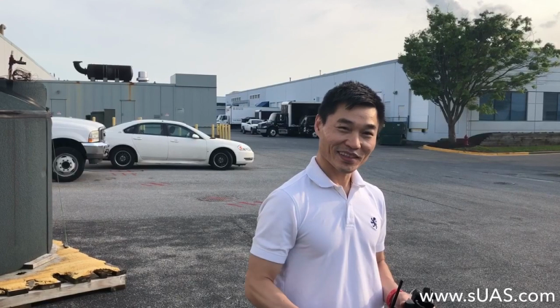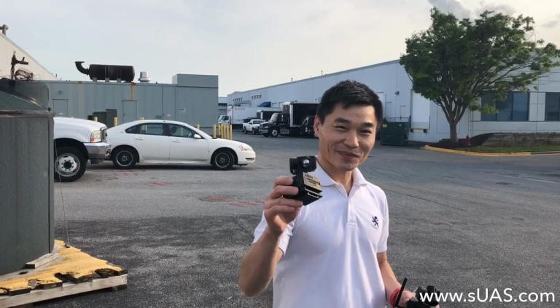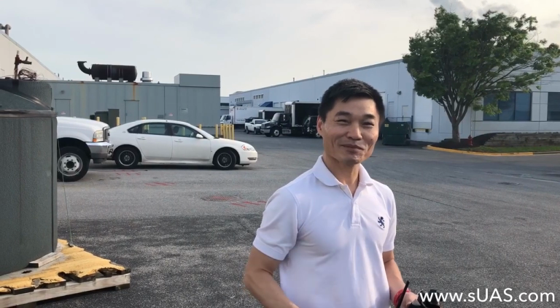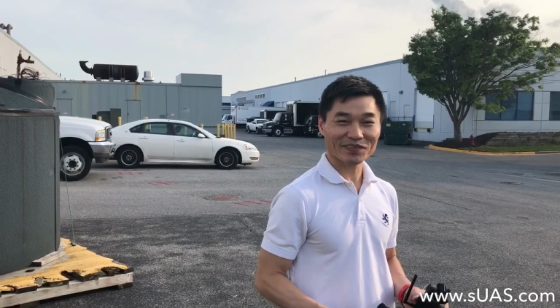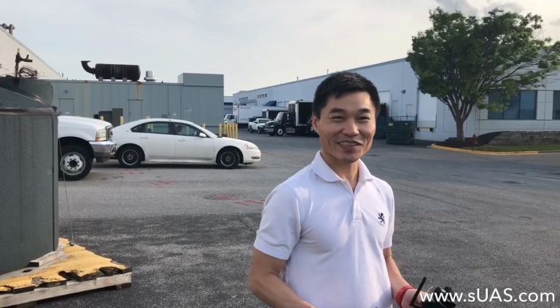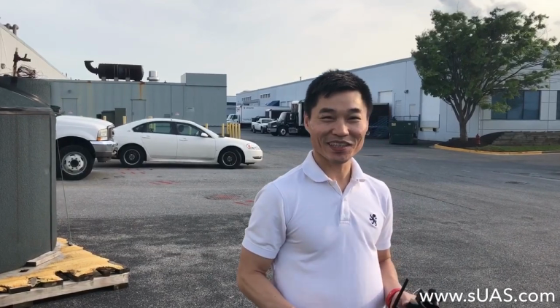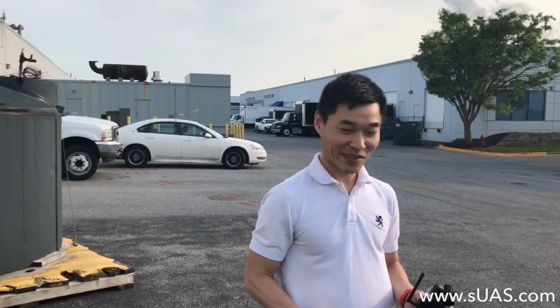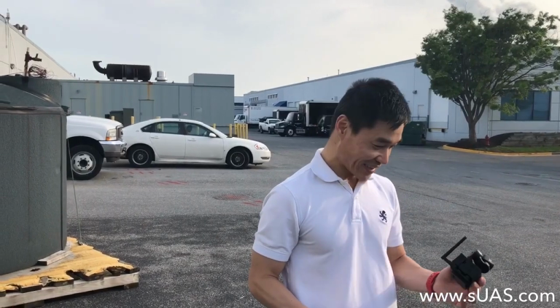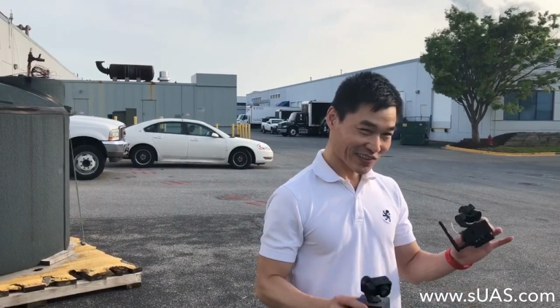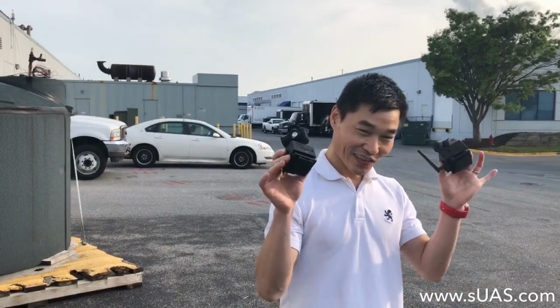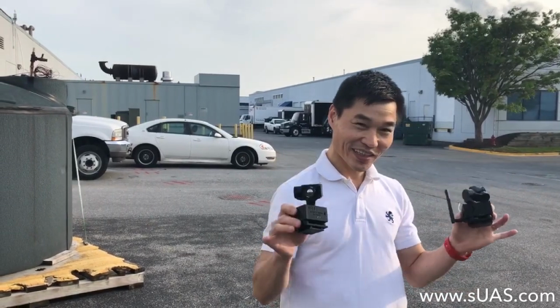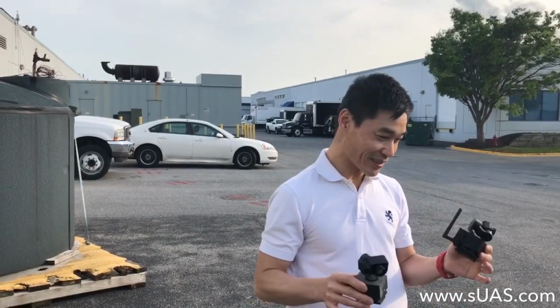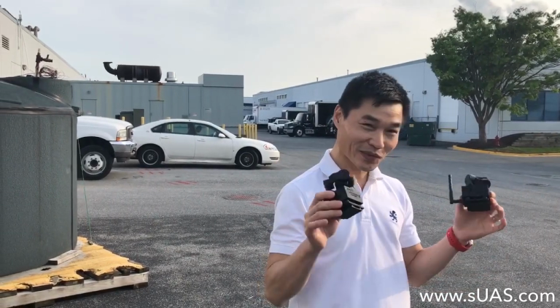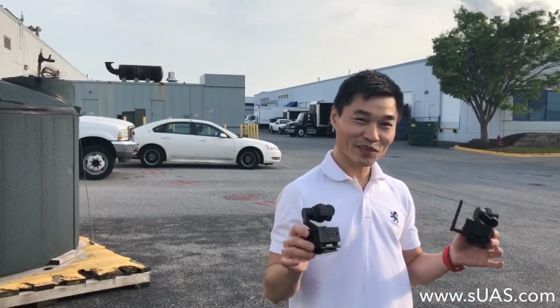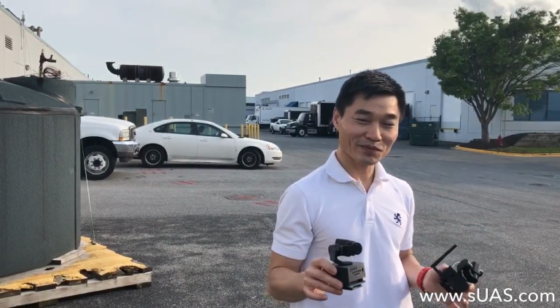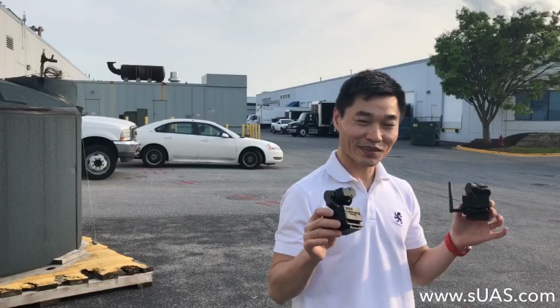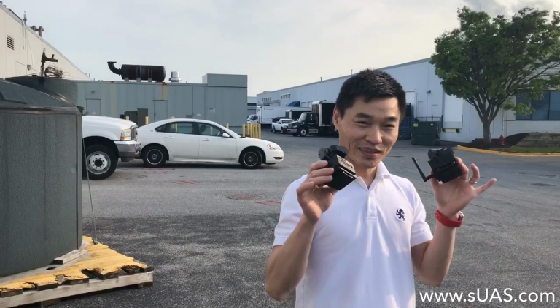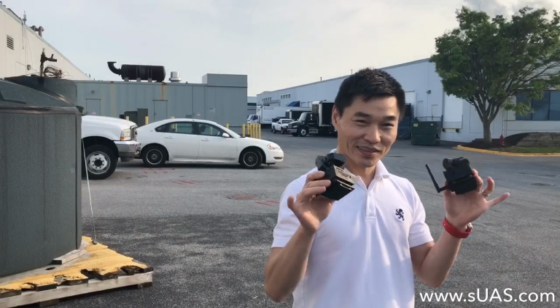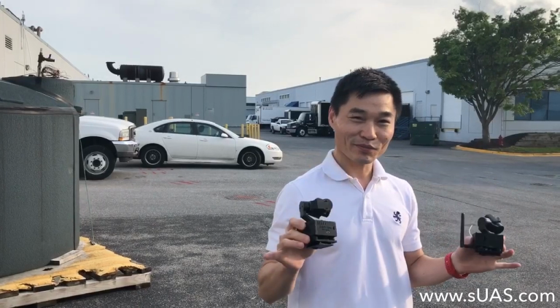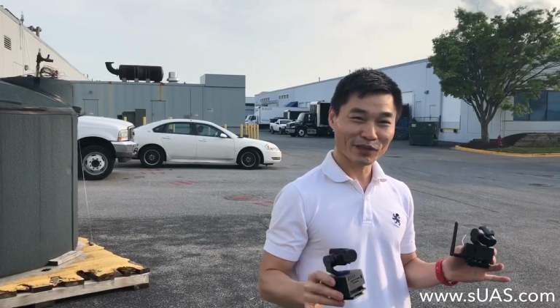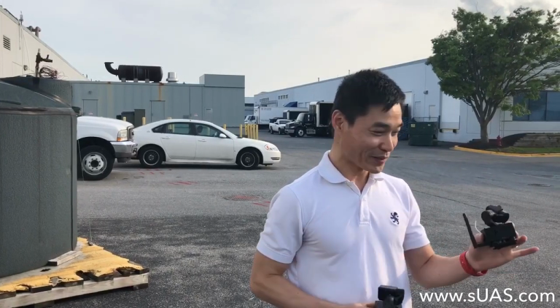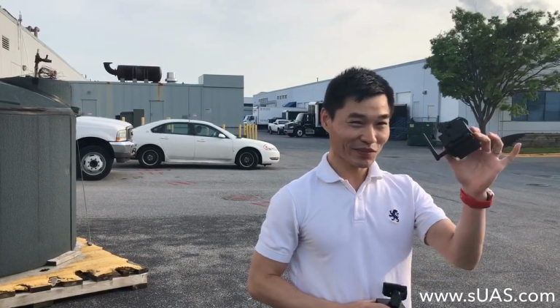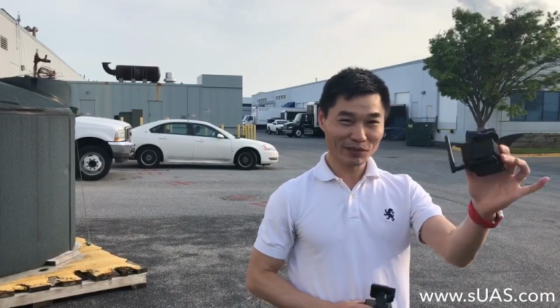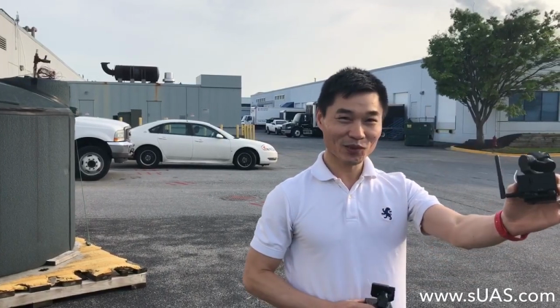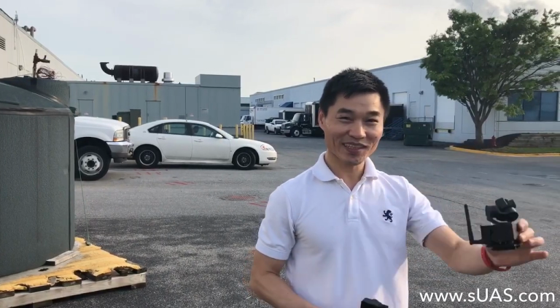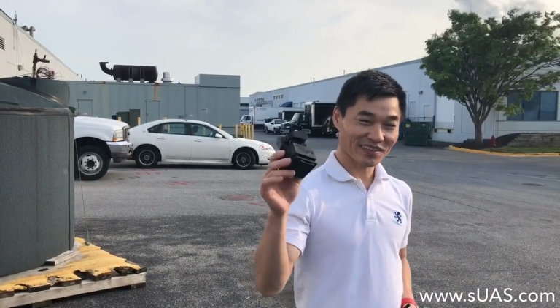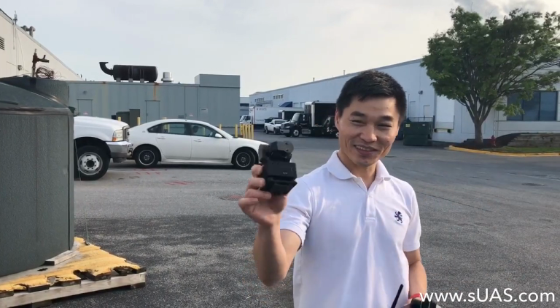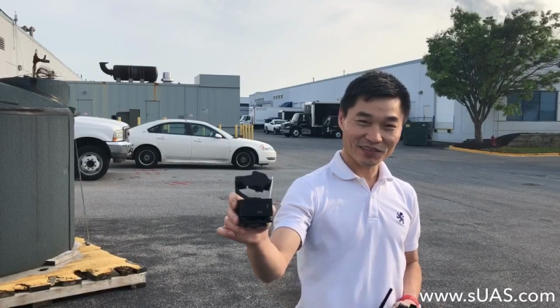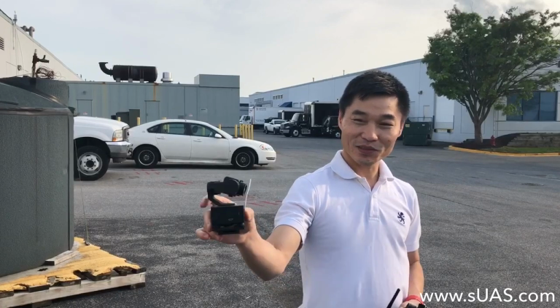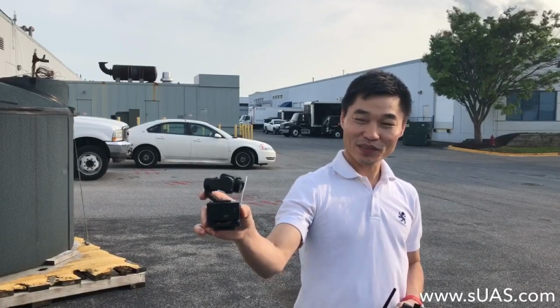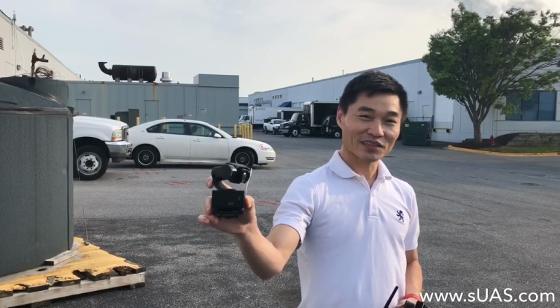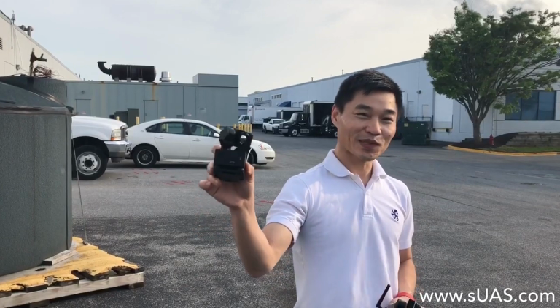Hi everyone, I'm Tony from SUES.com. In my hands there are two gimbal systems for the FliBozon — one is for the FliBozon 220 and the other is for the 640.